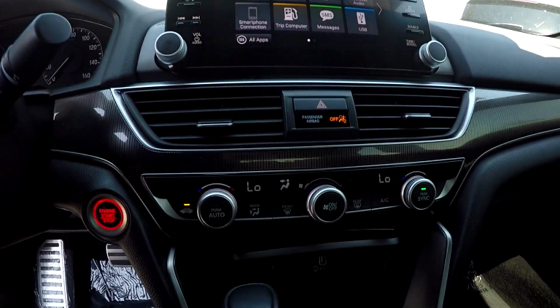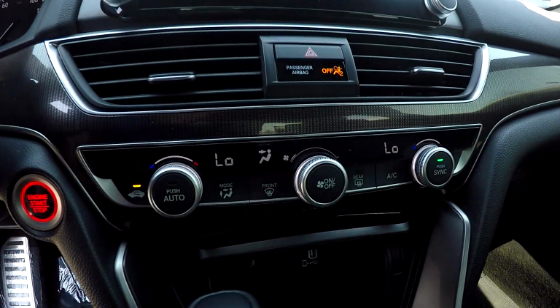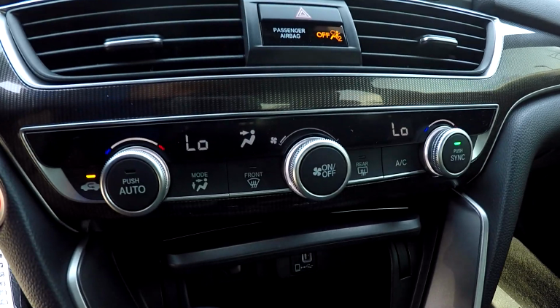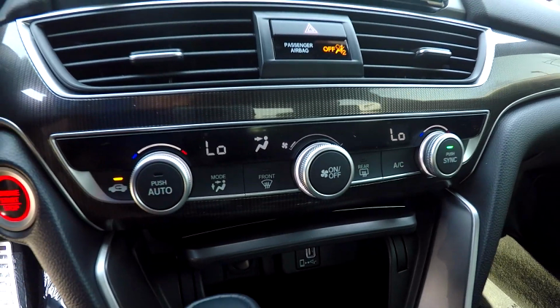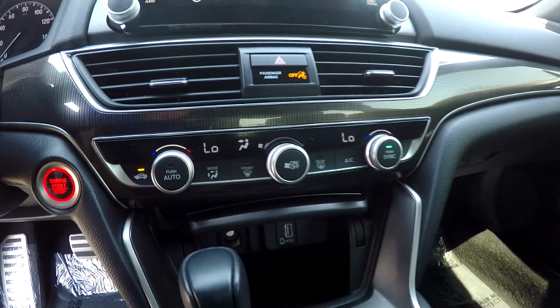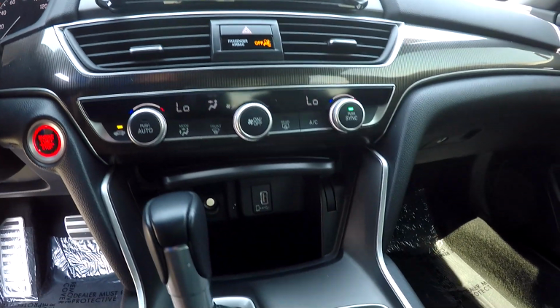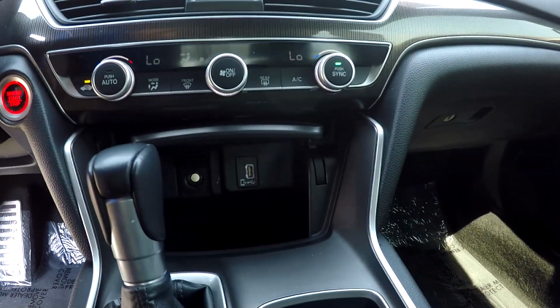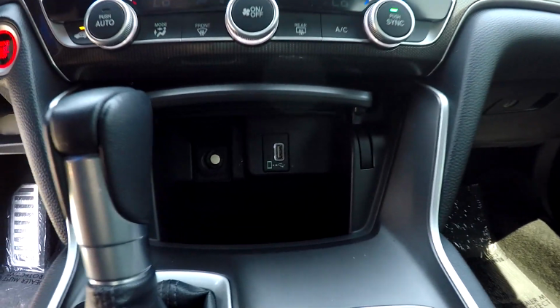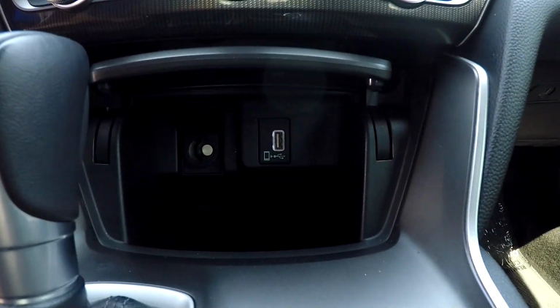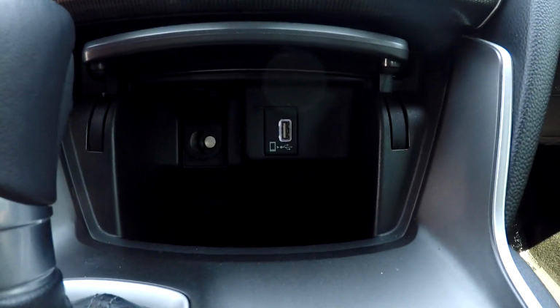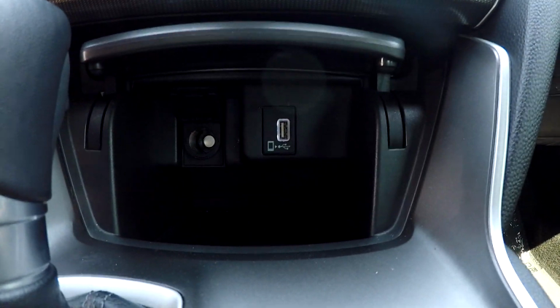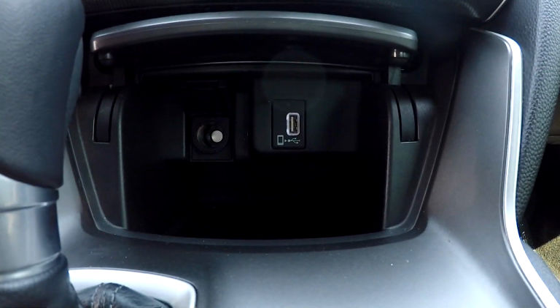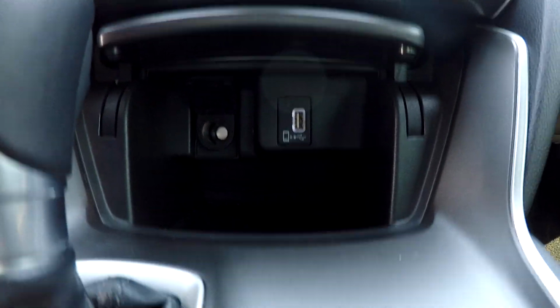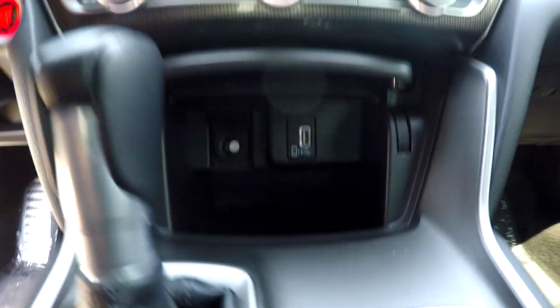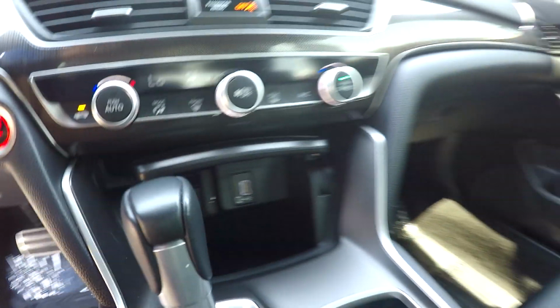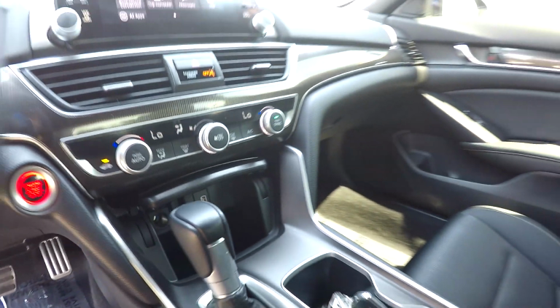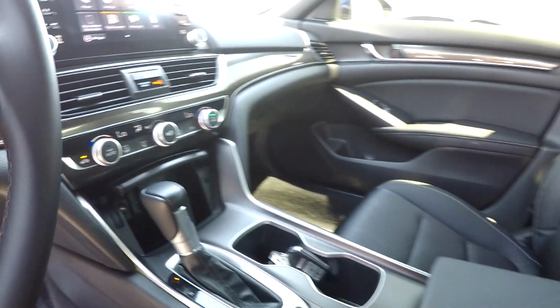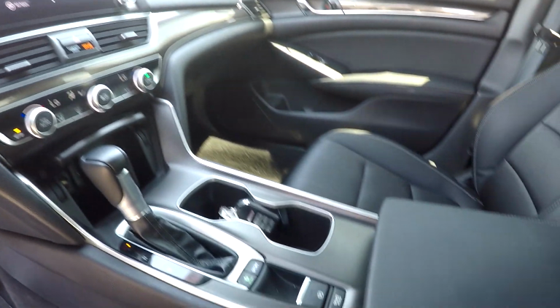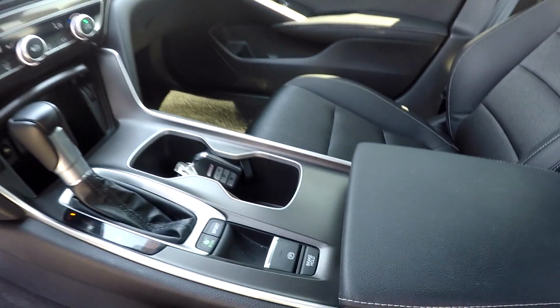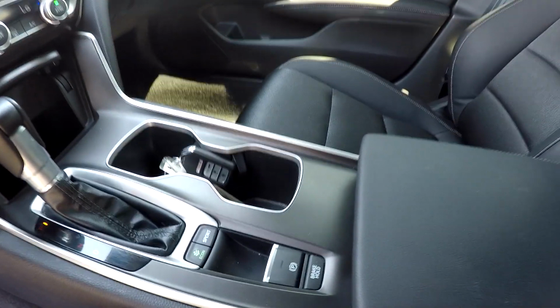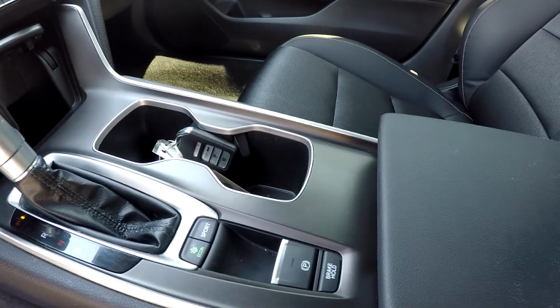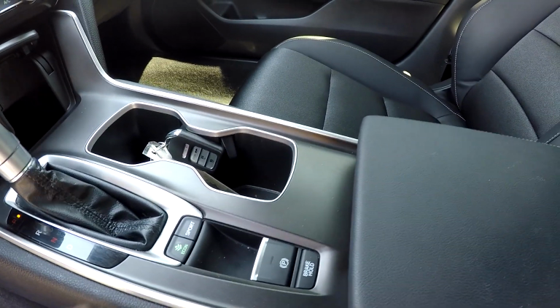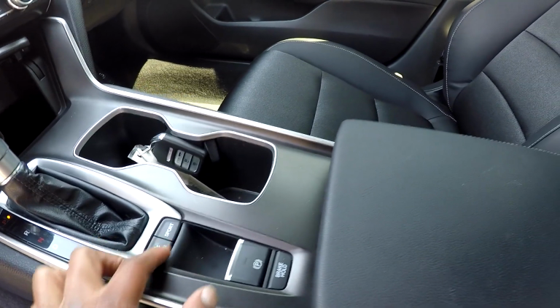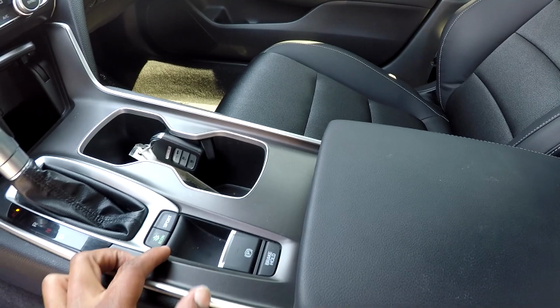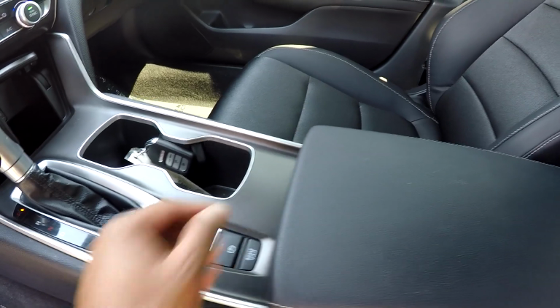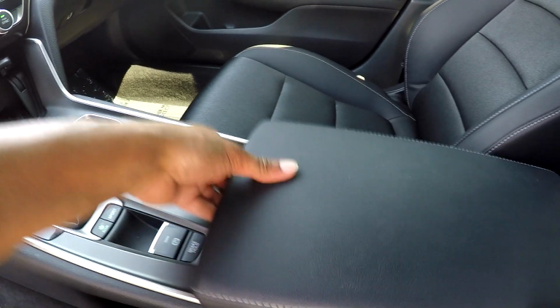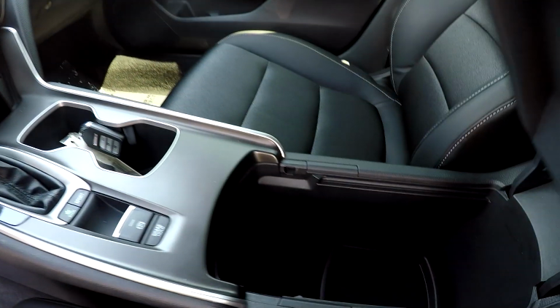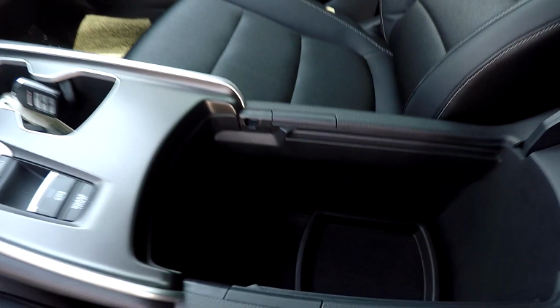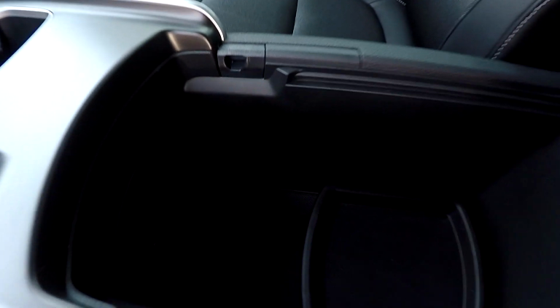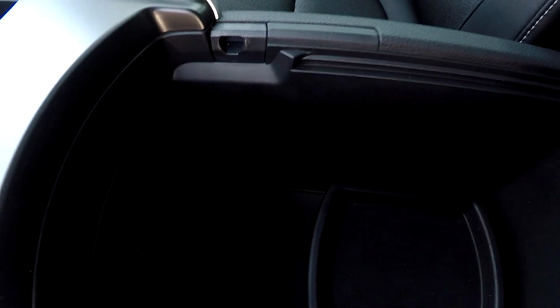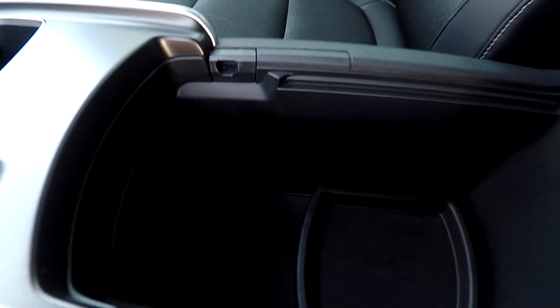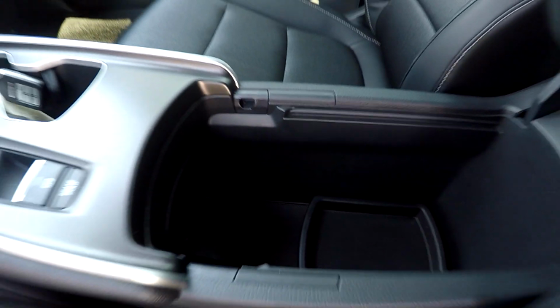You can come down here and see that you're going to have your climate controls just below. You can also look under here and see that you're going to have an additional power port along with USB. You are going to have two drive modes — sport and eco. You can also open this and see that you're going to have an additional power port in there as well.